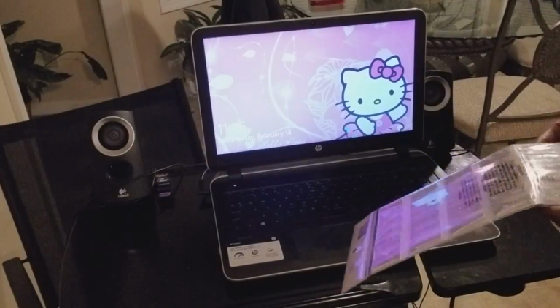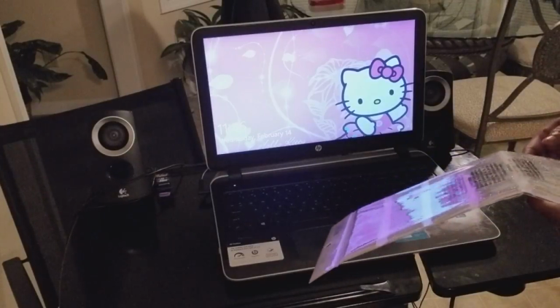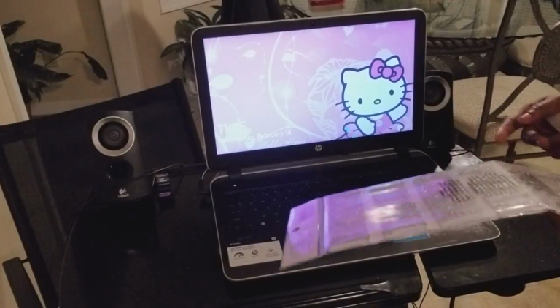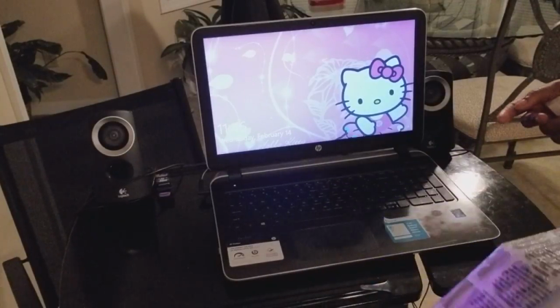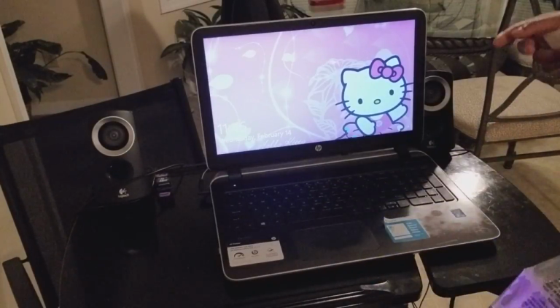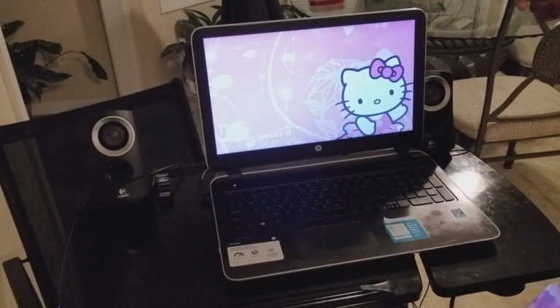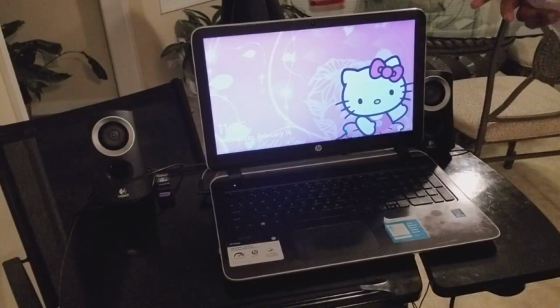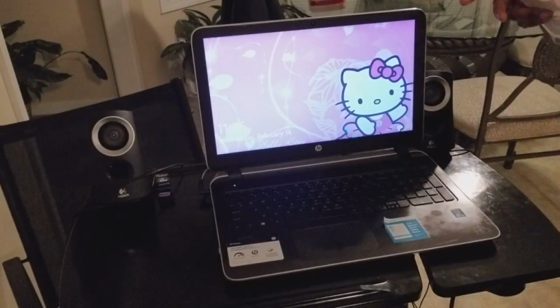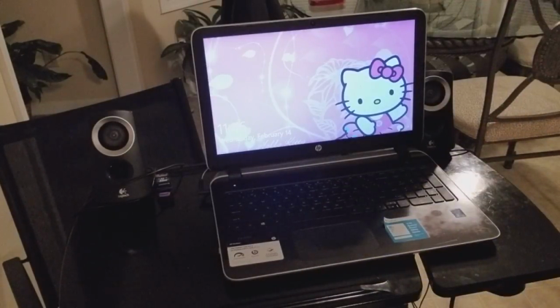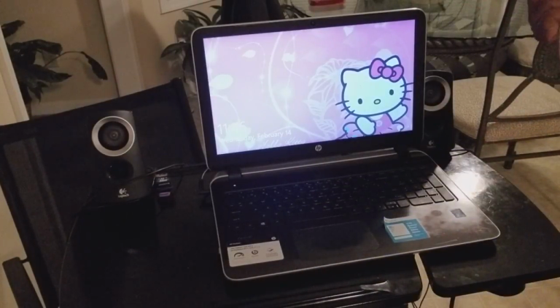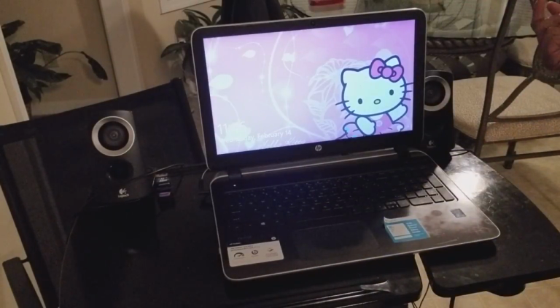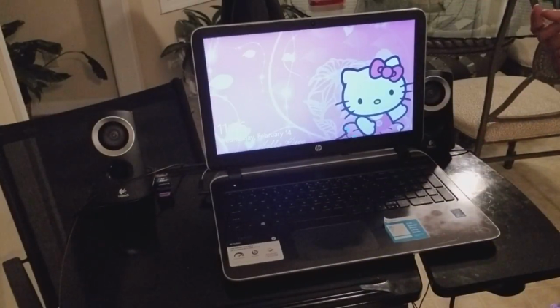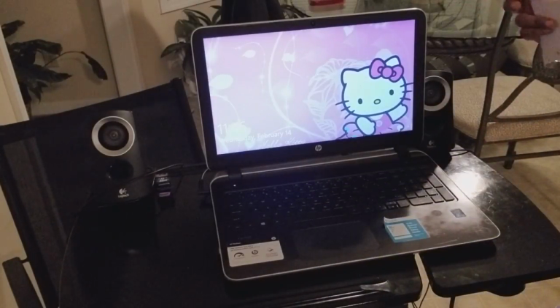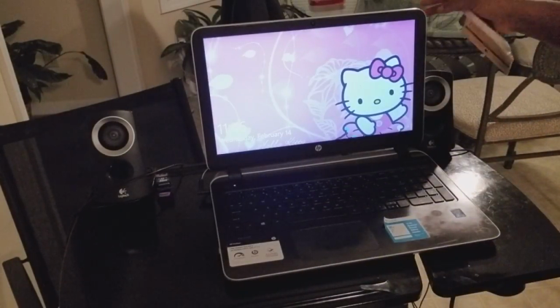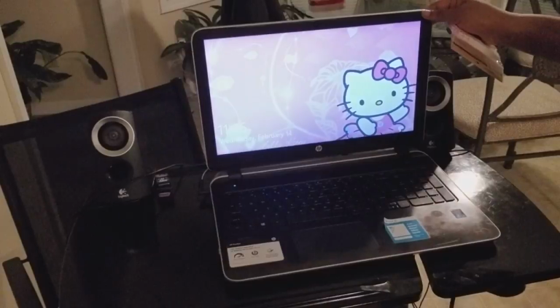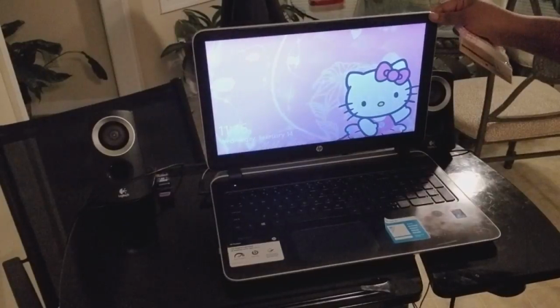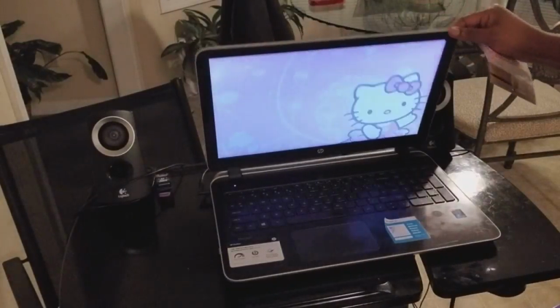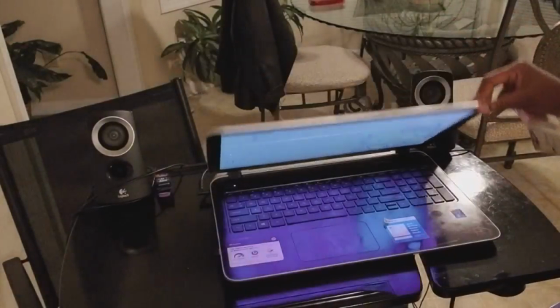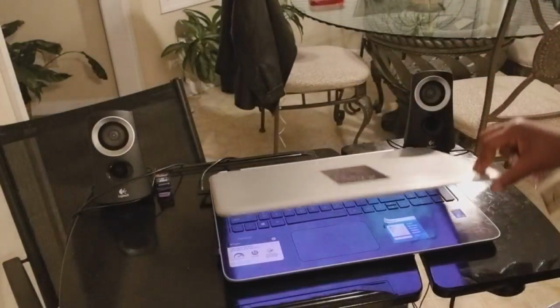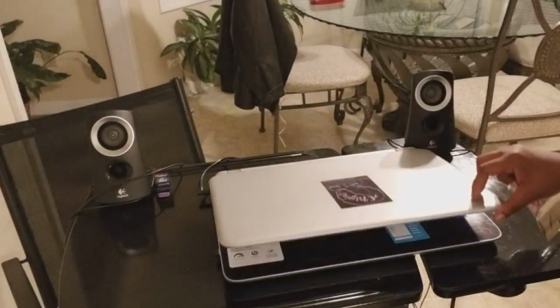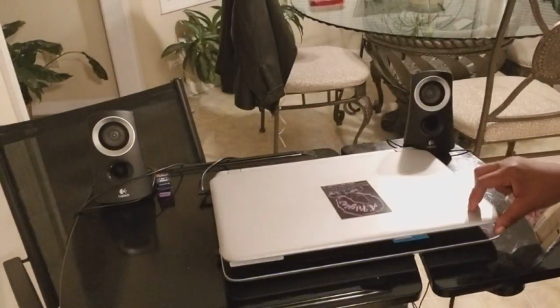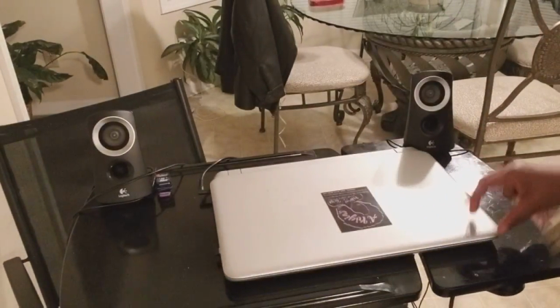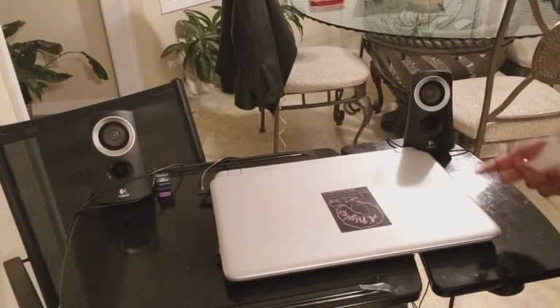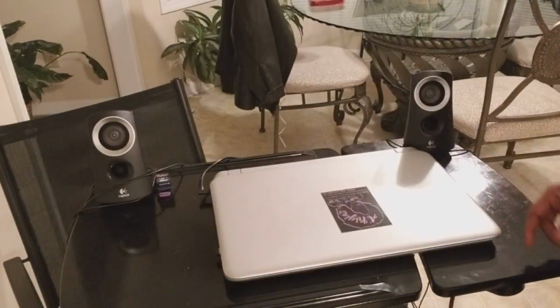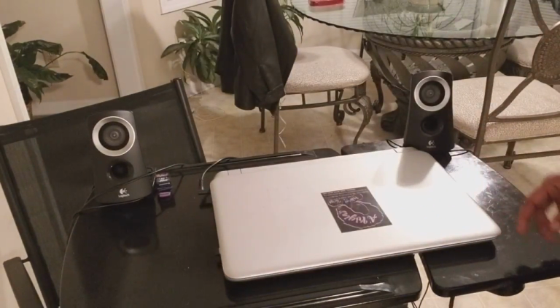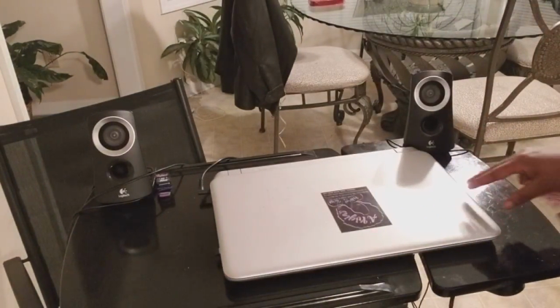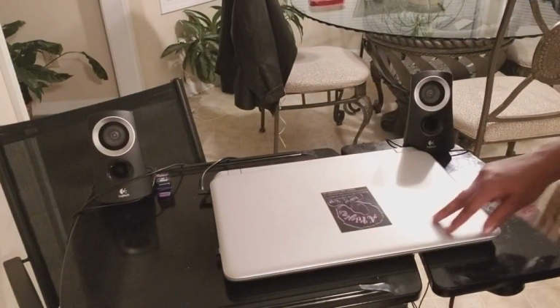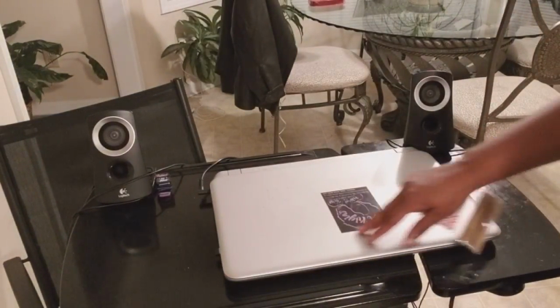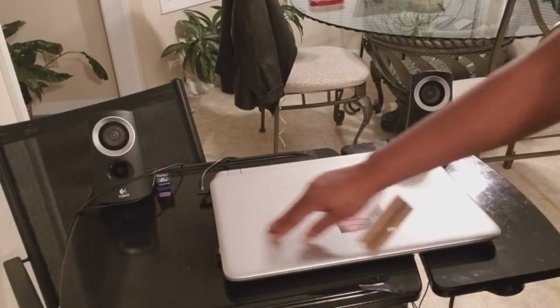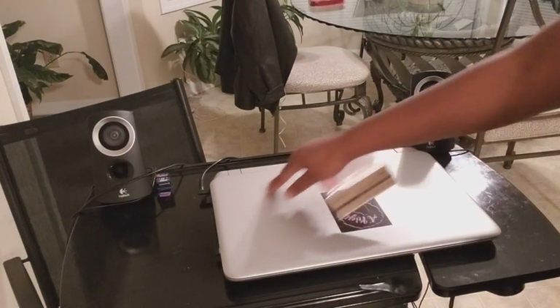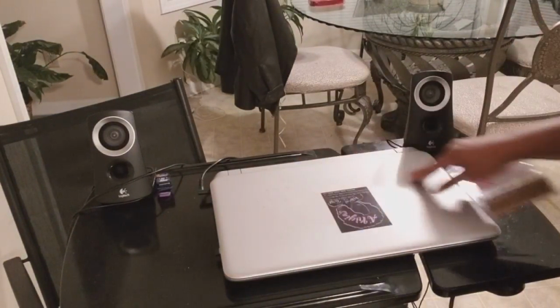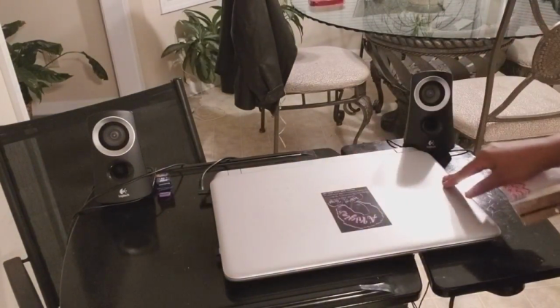But today I am going to be blinging out my laptop. I like to always add my own flair to my laptop. I always do it to the outside of the laptop.